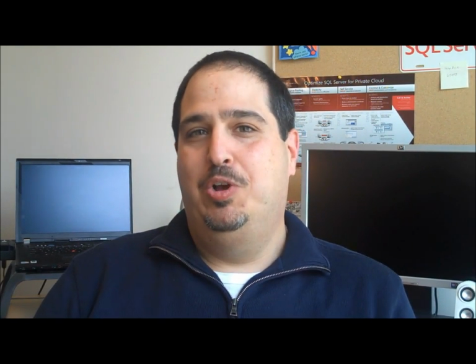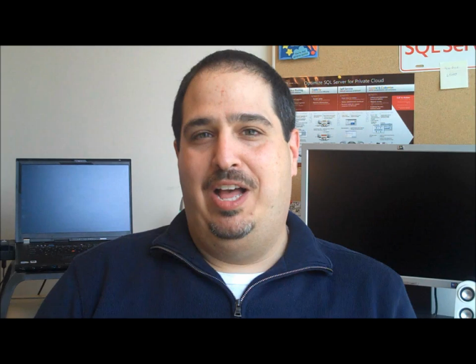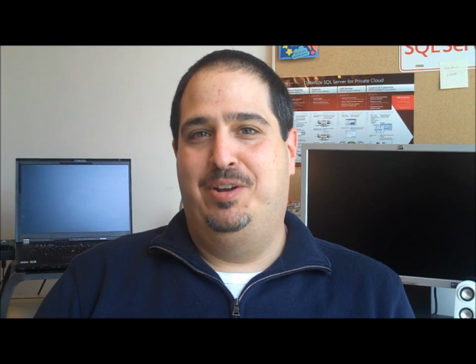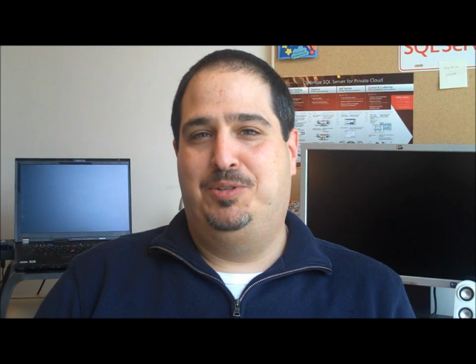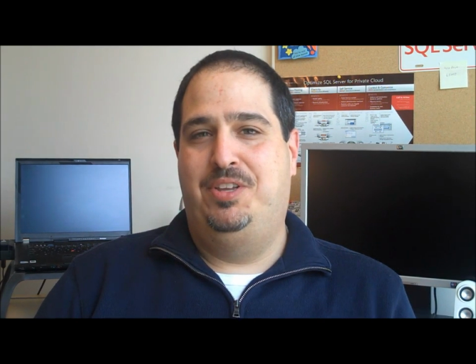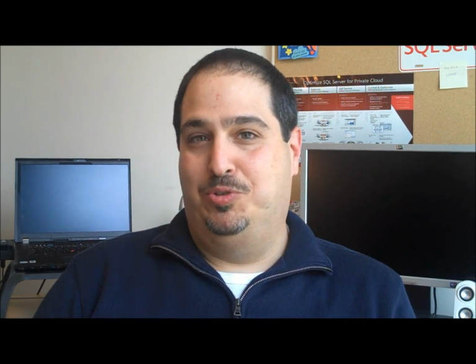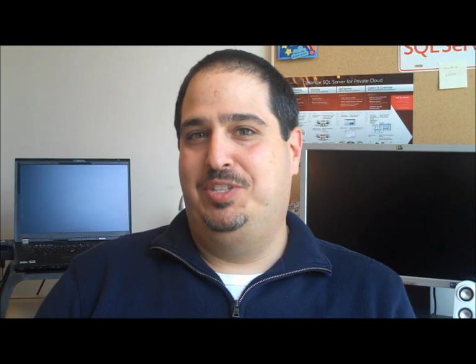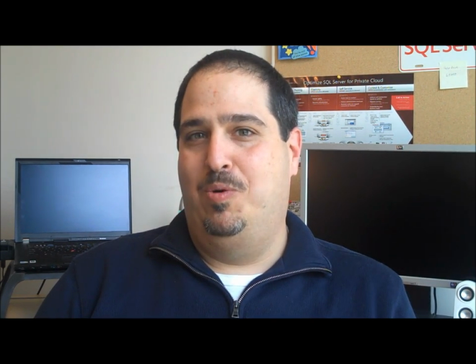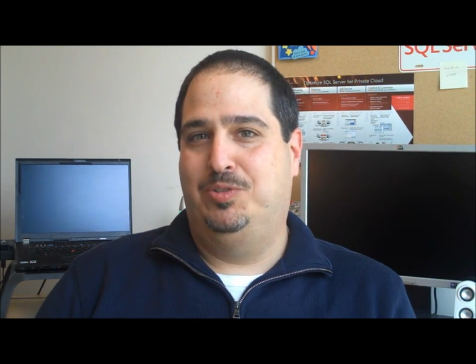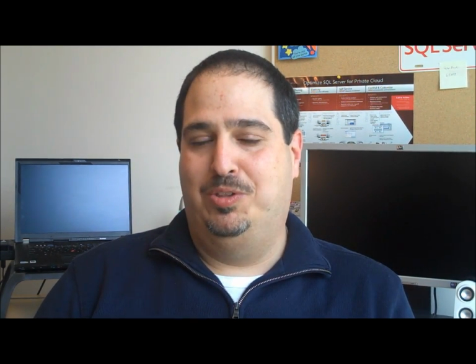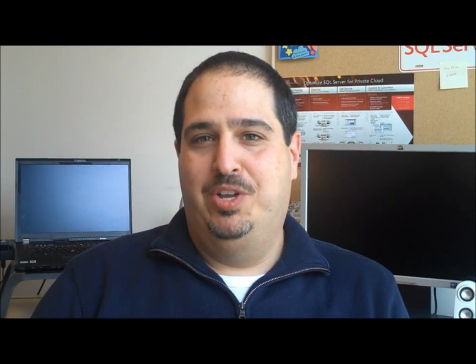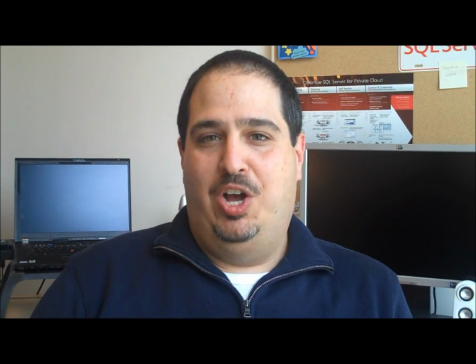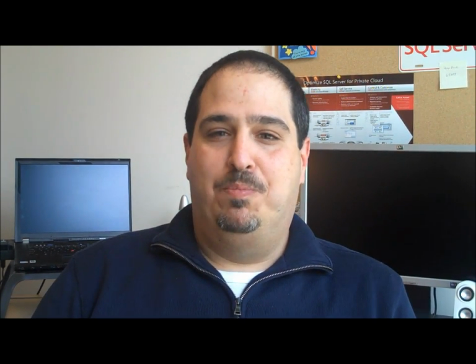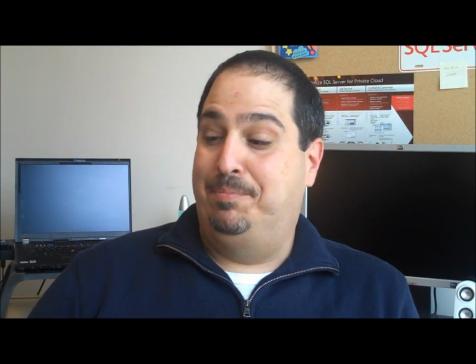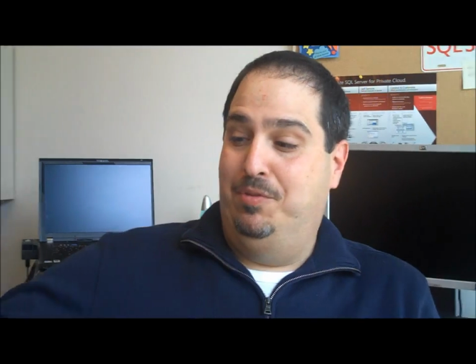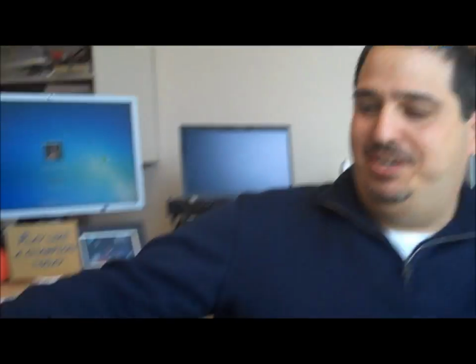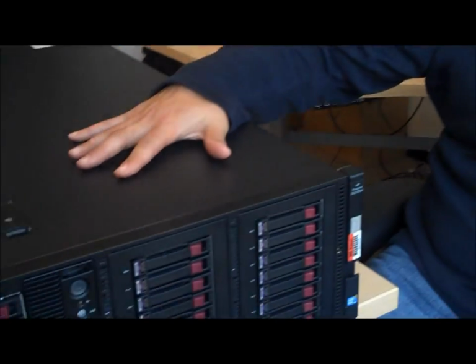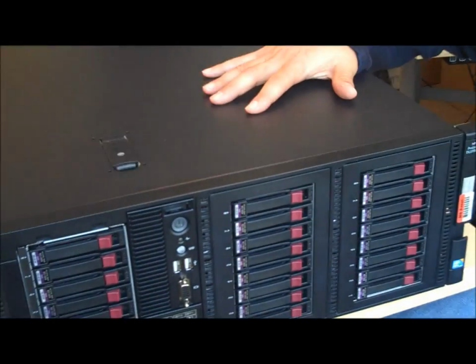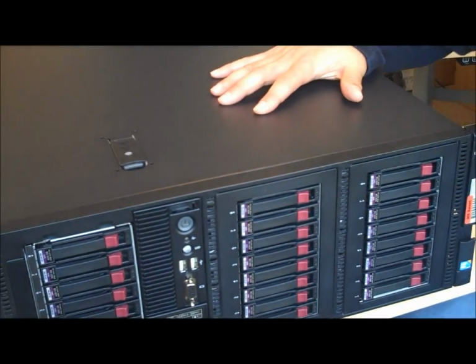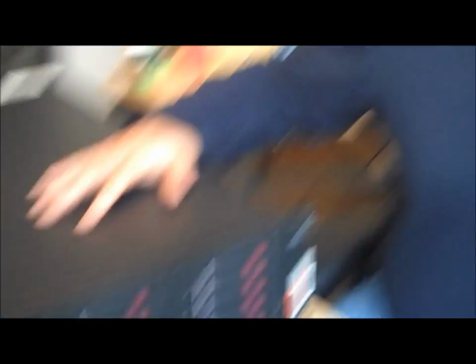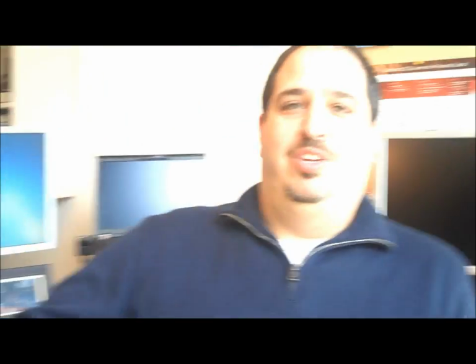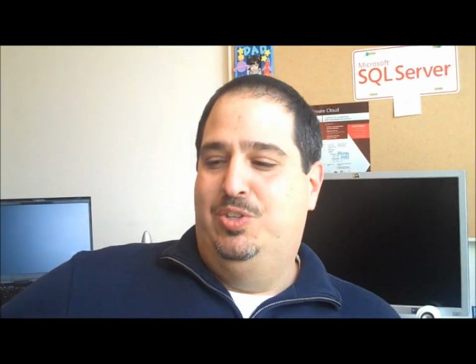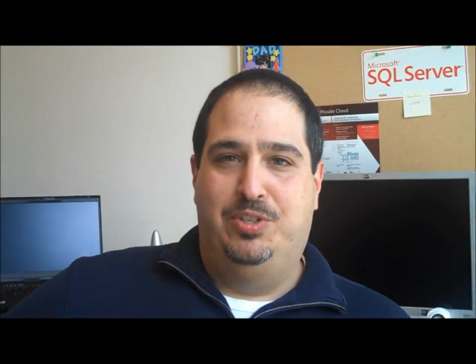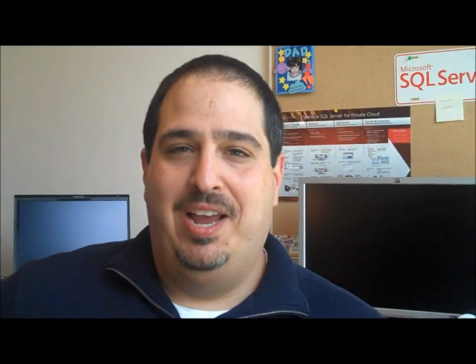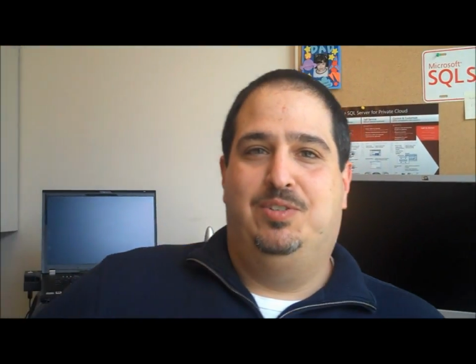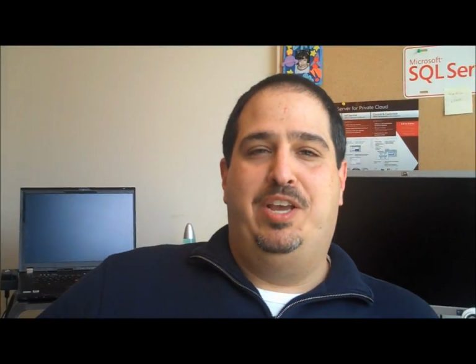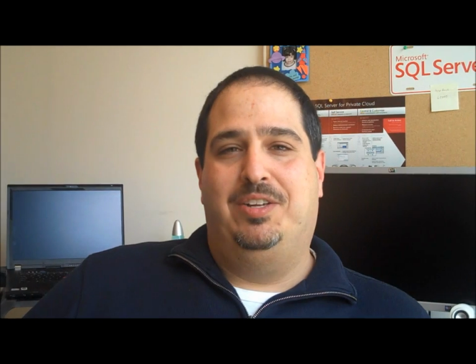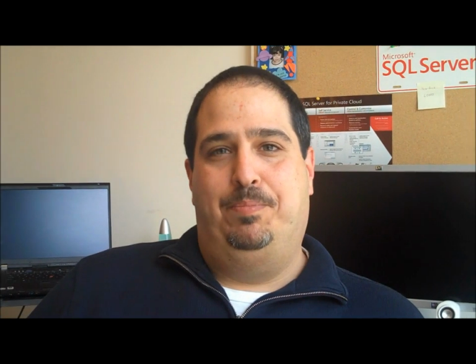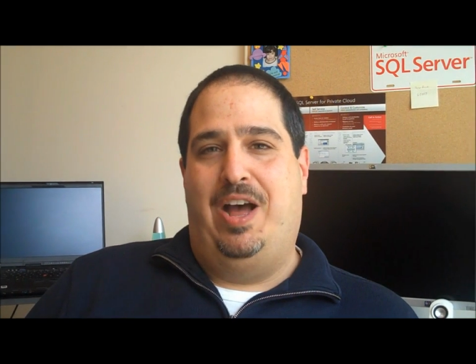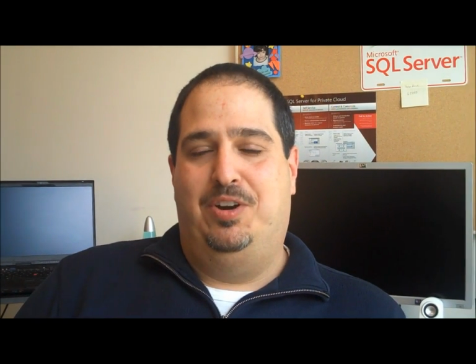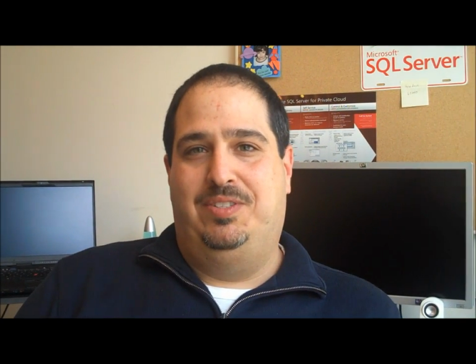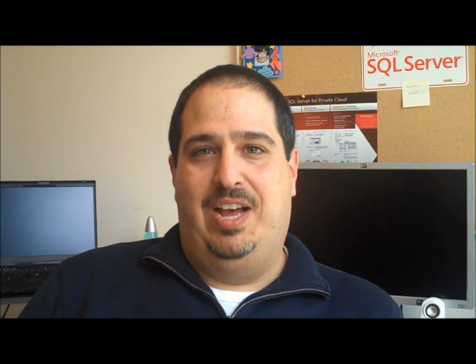We collaborated with HP to address the data warehouse workload. I have one right here. This appliance is for data warehouses of up to five terabytes in size.